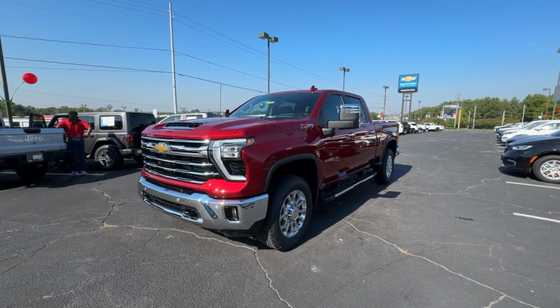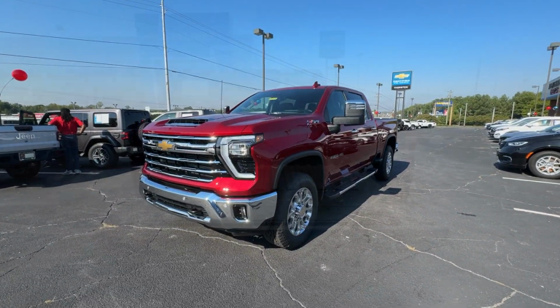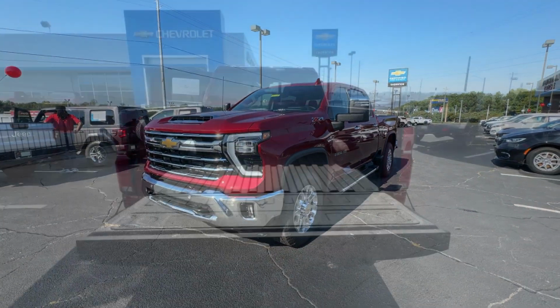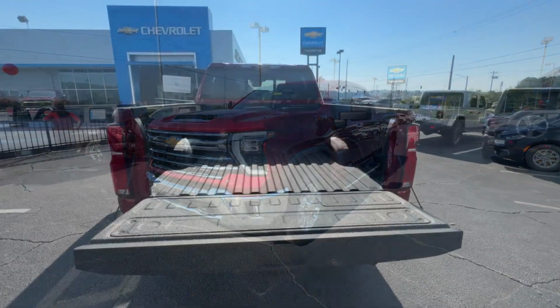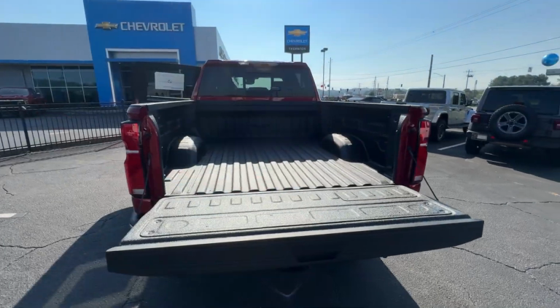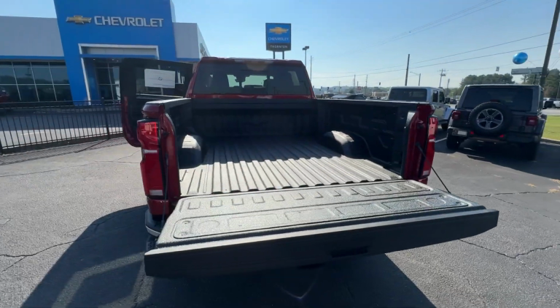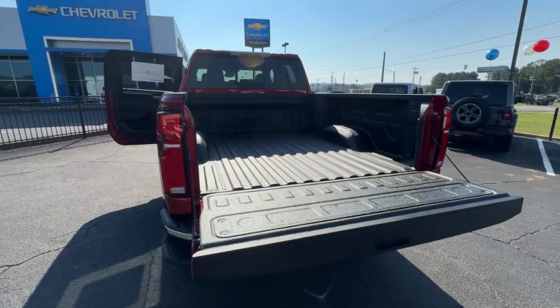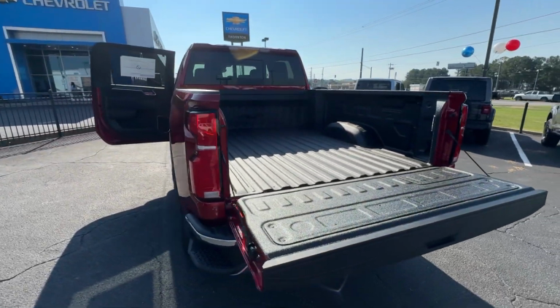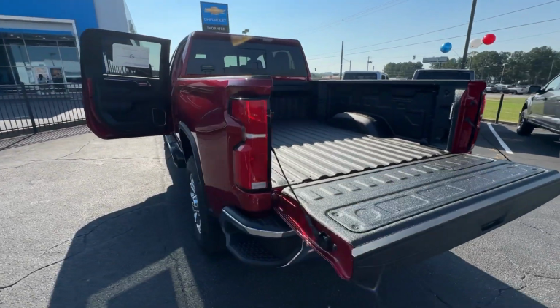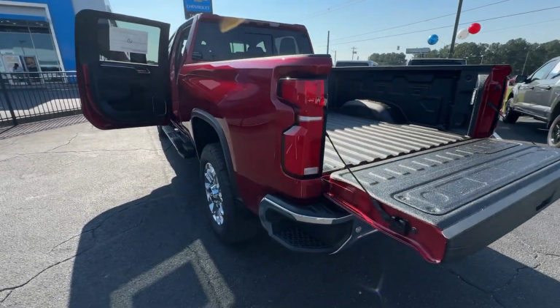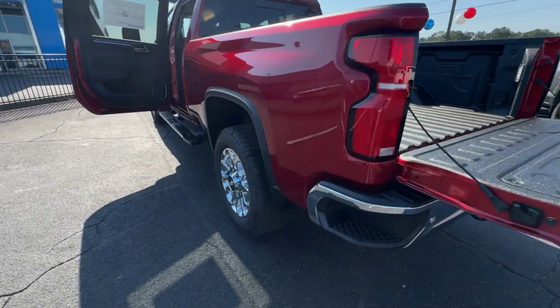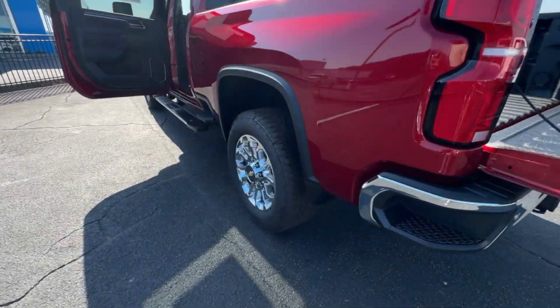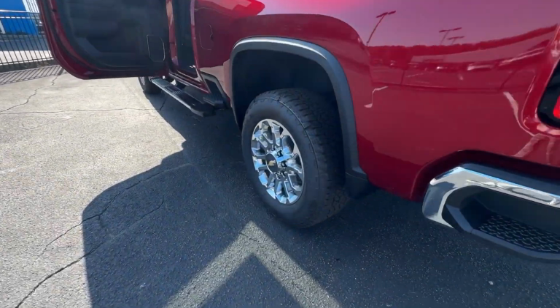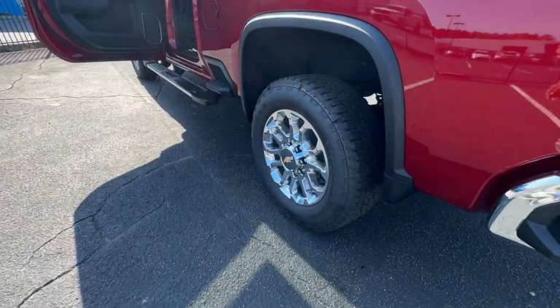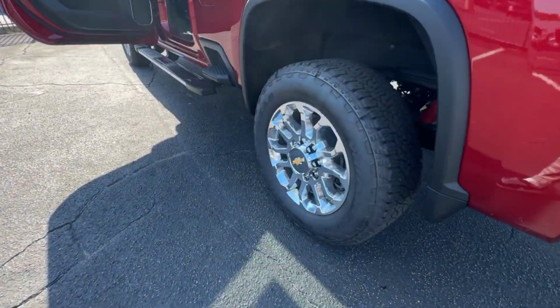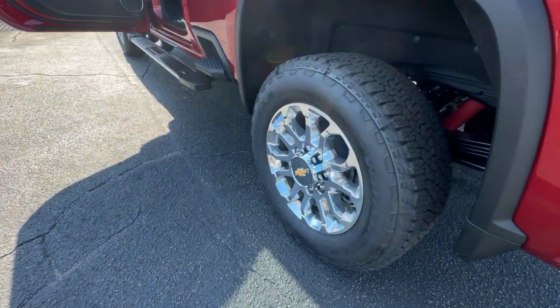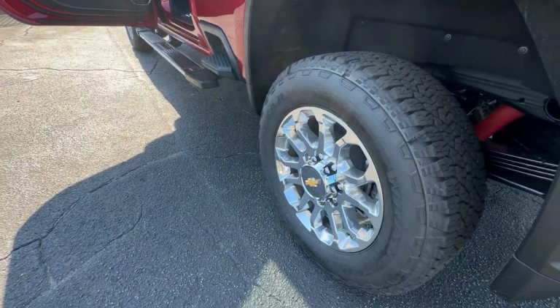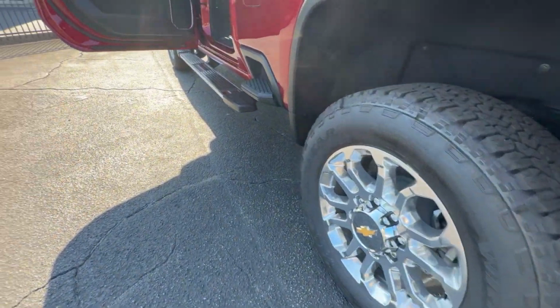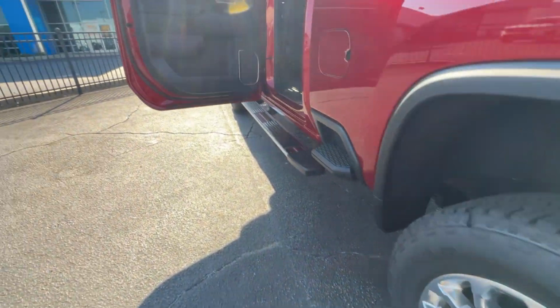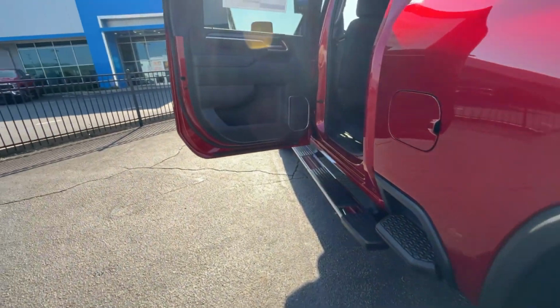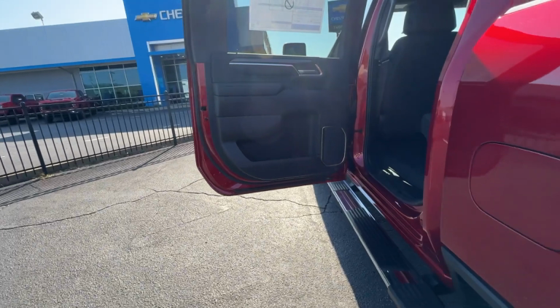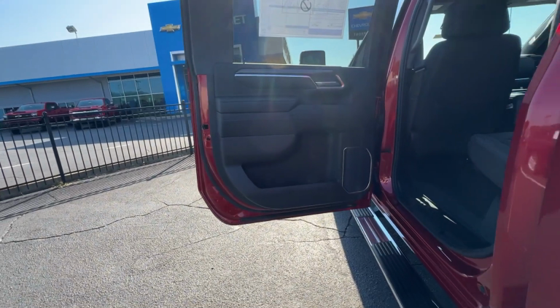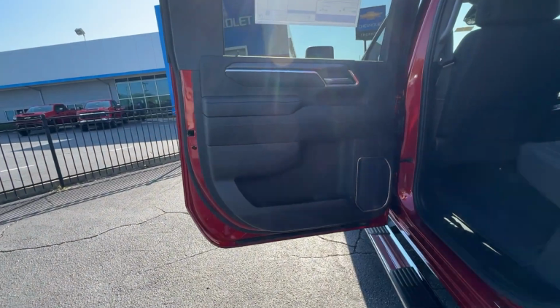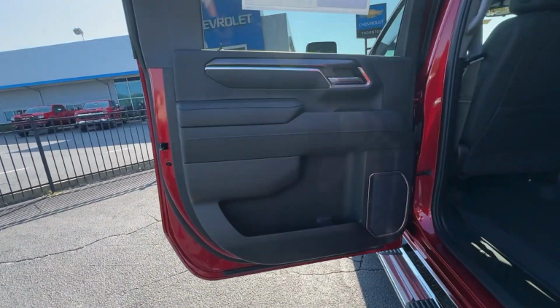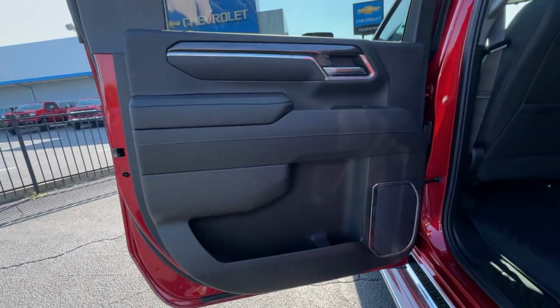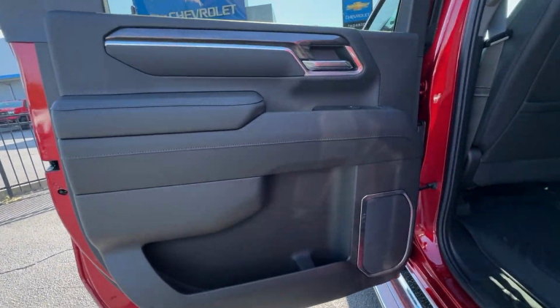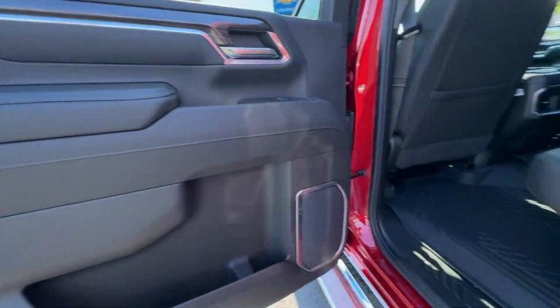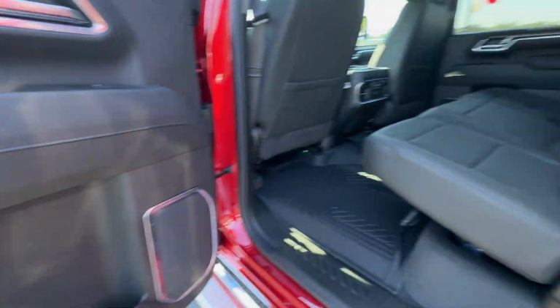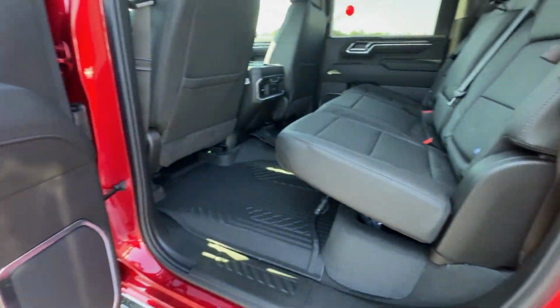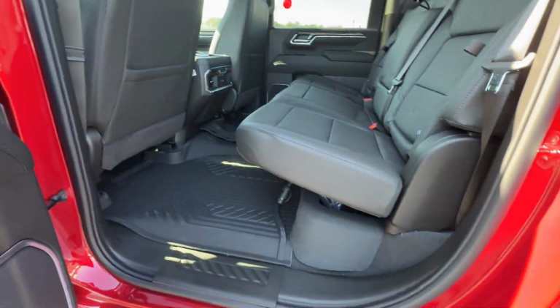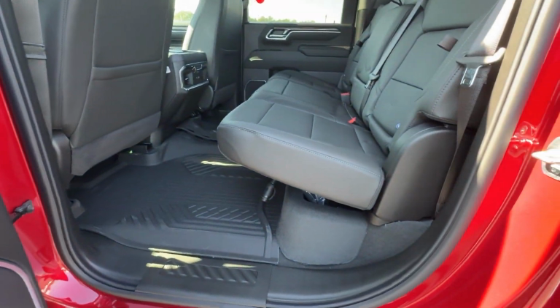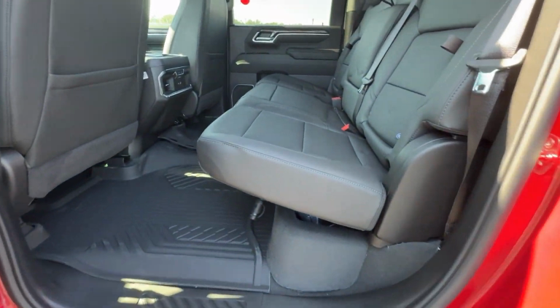Keyless entry, rear camera mirror, heated rear seat, remote engine start. Control the job without sacrificing comfort or connectivity. Get into the all-new Silverado.